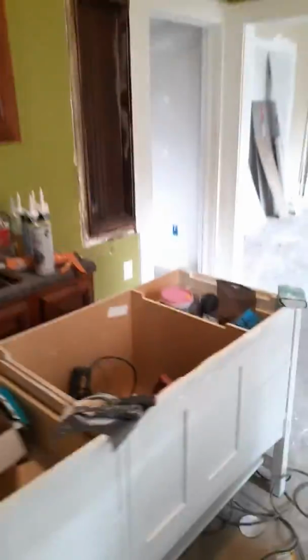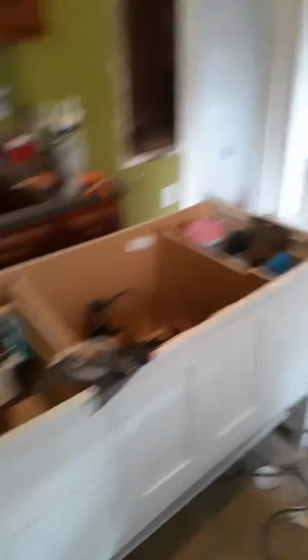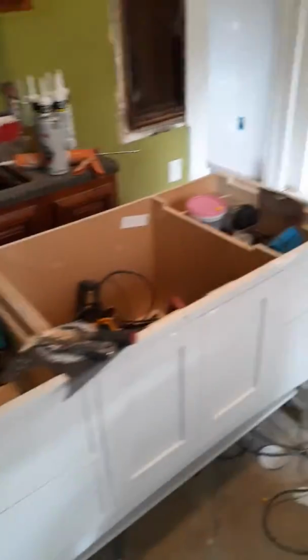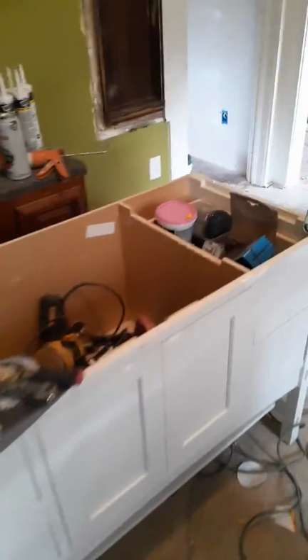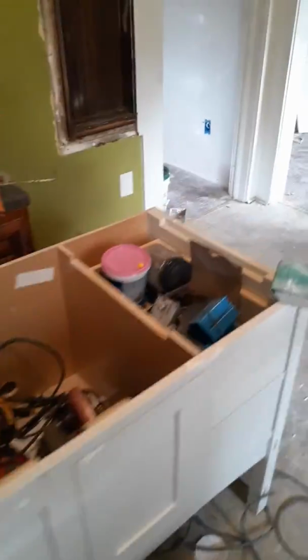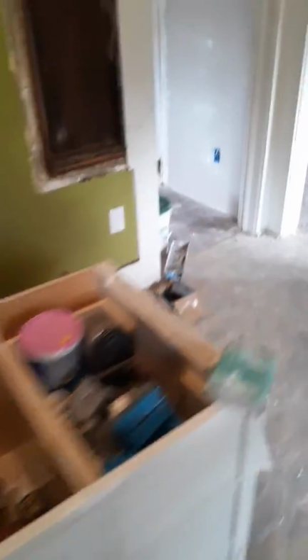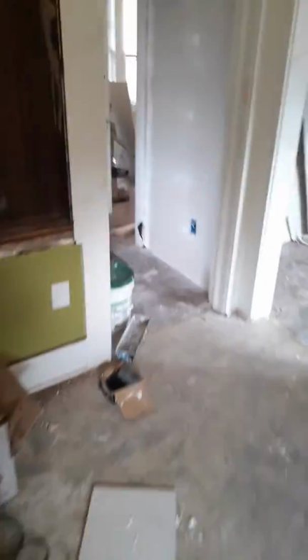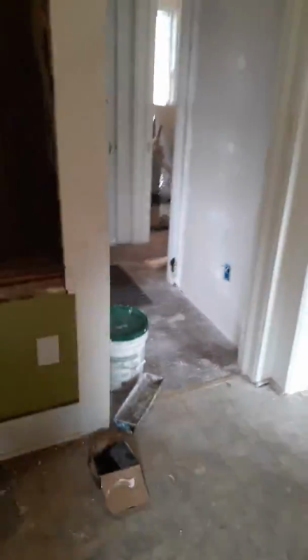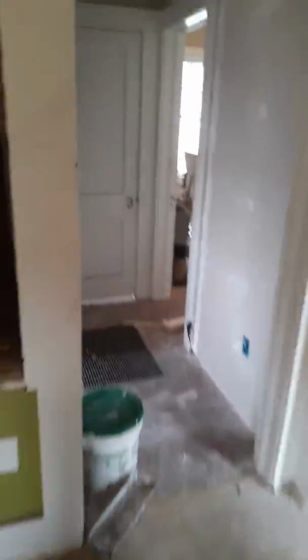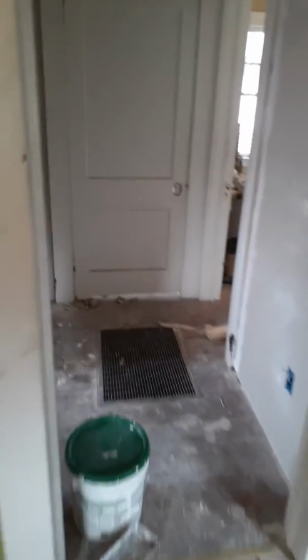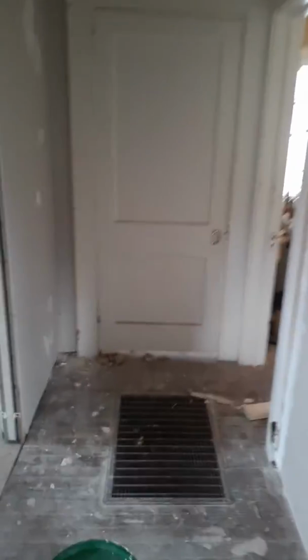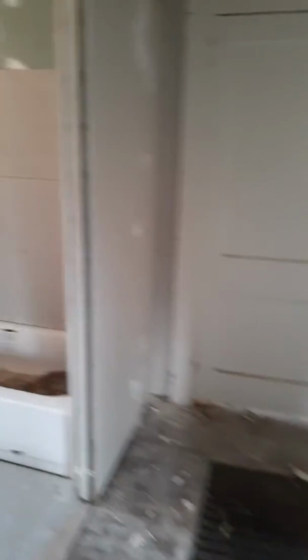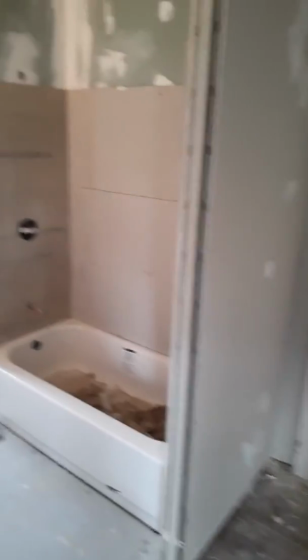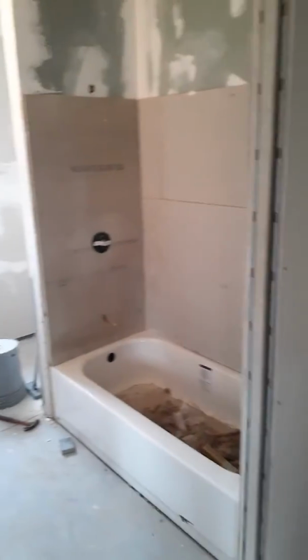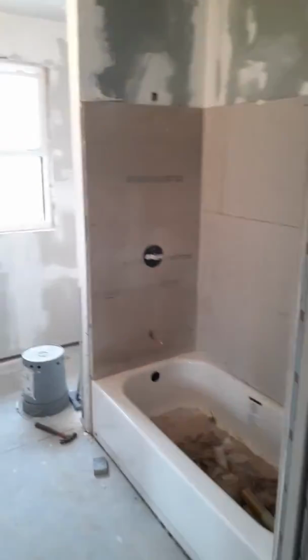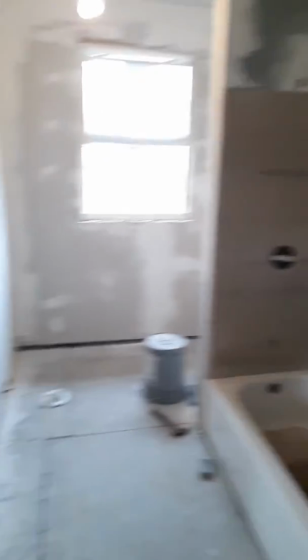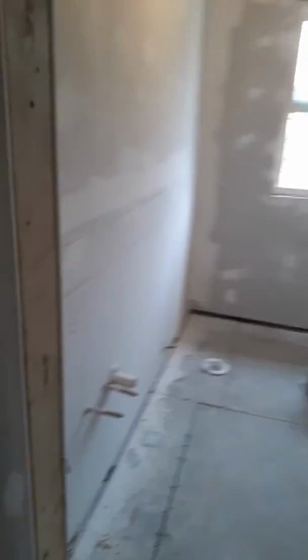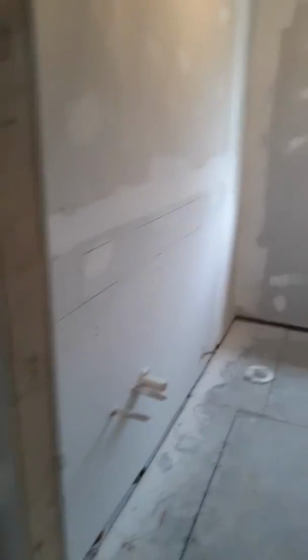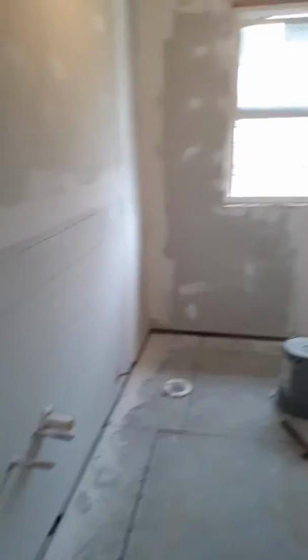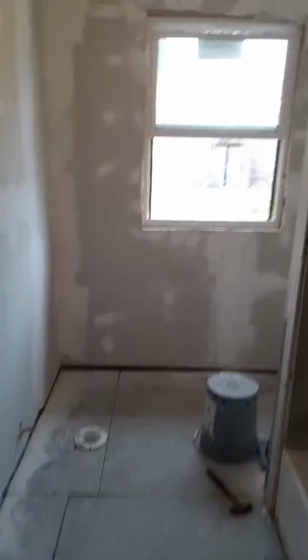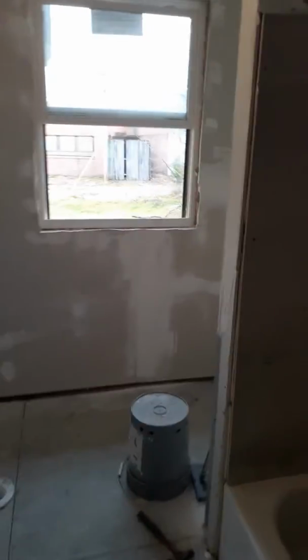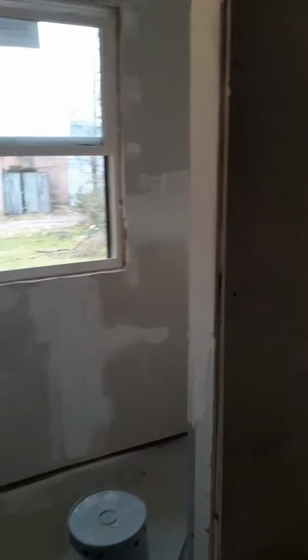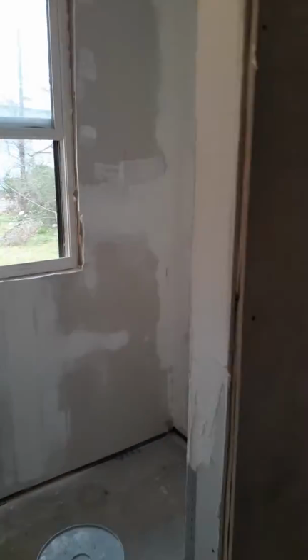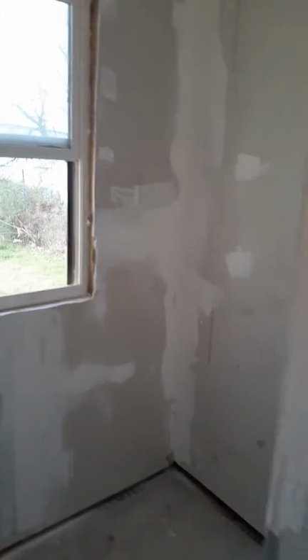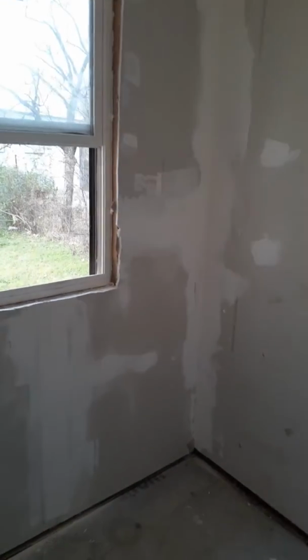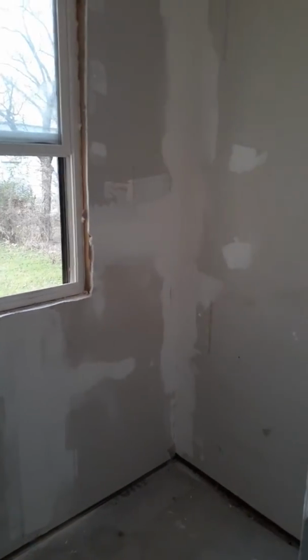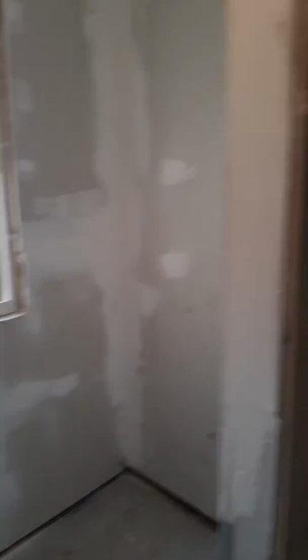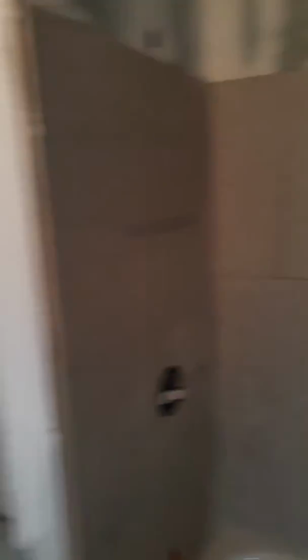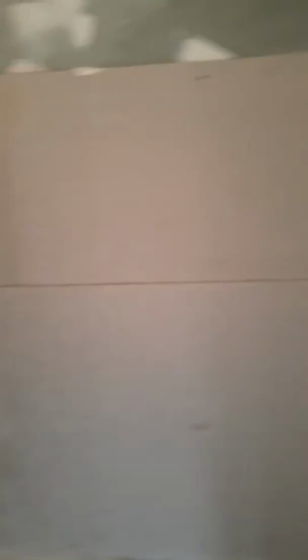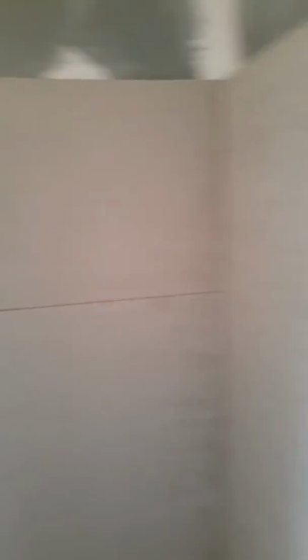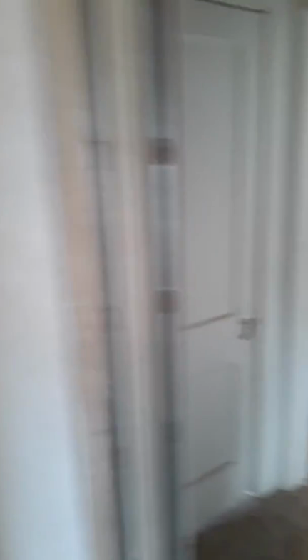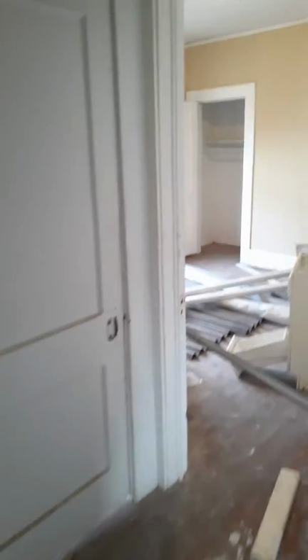This is the Kohler vanity that's going into this bathroom, which is here. Vanity goes here, toilet. We're going to do a pedestal sink to support multiple people getting ready in the bathroom.